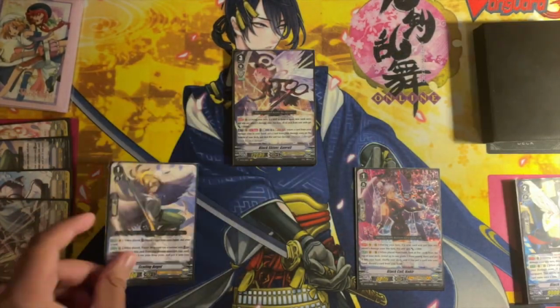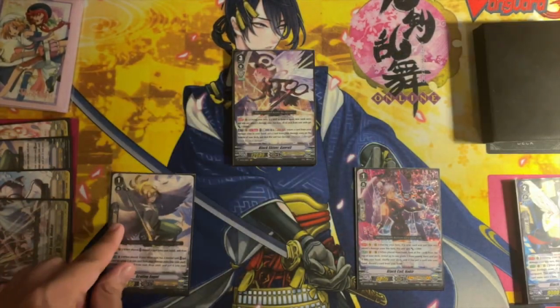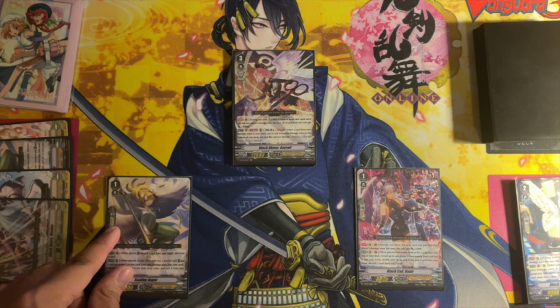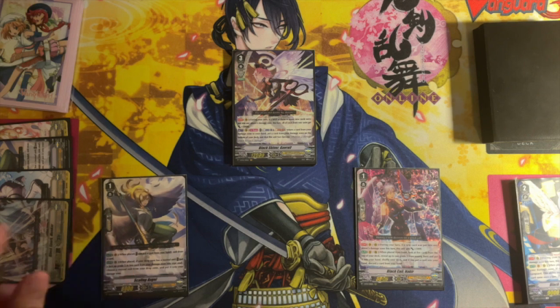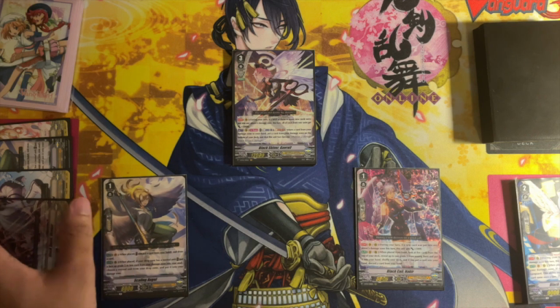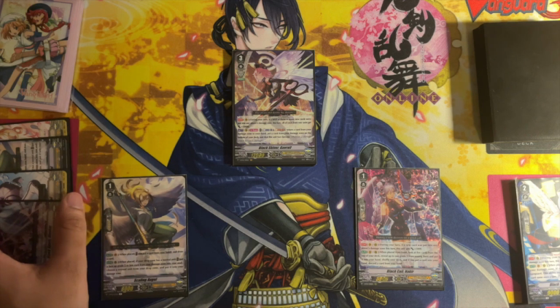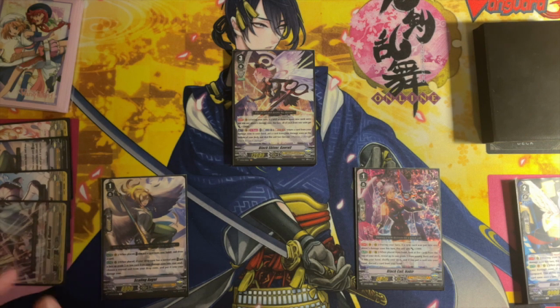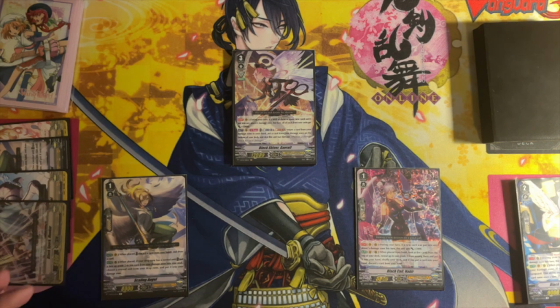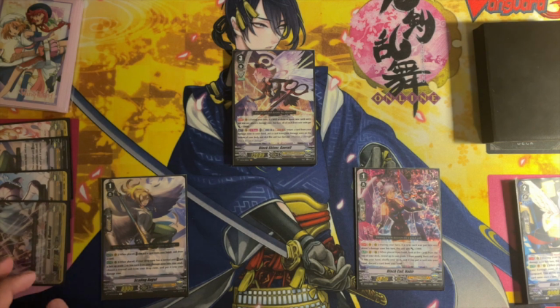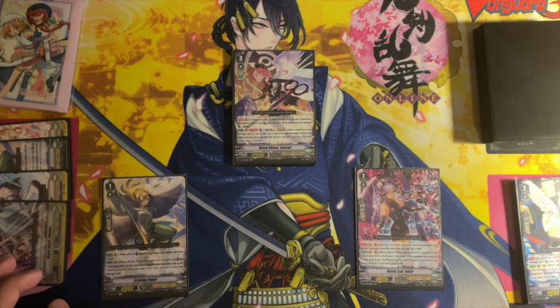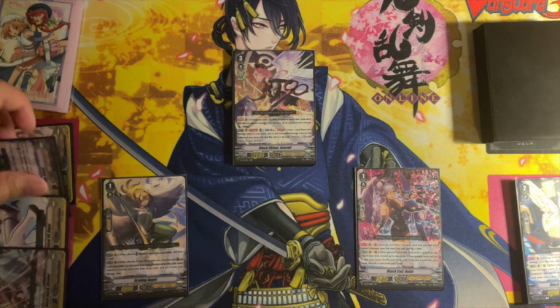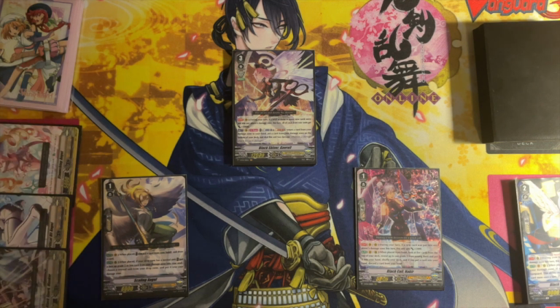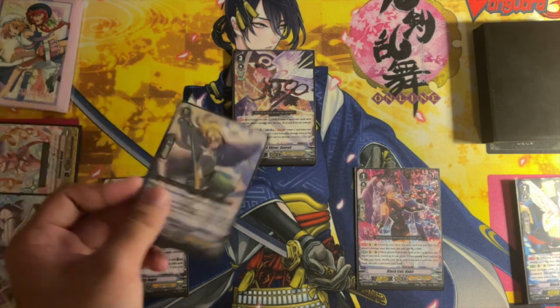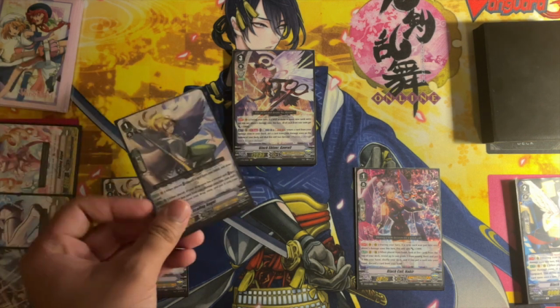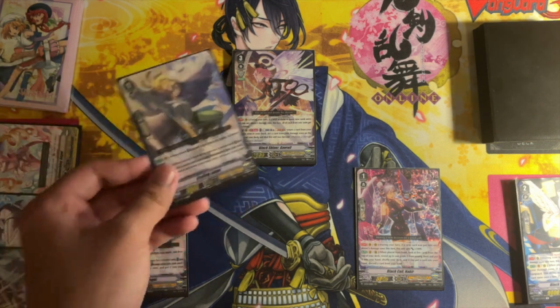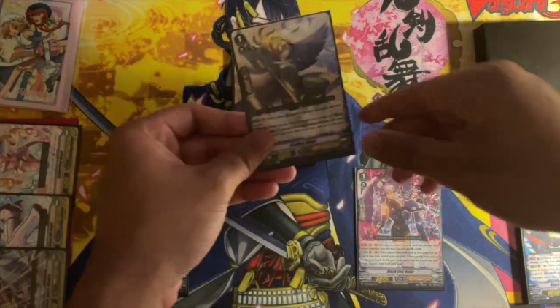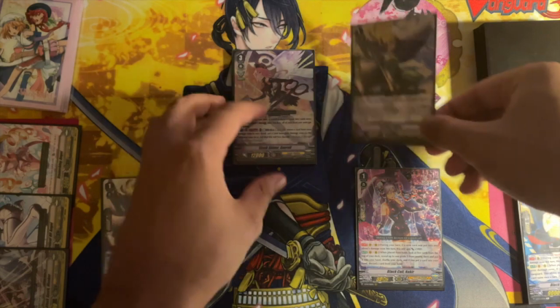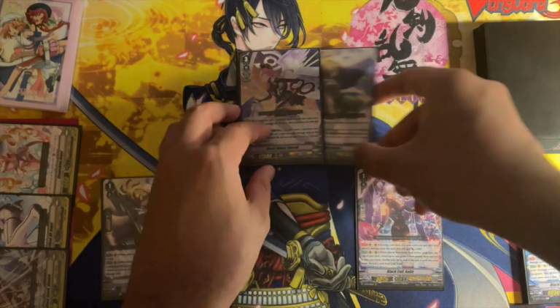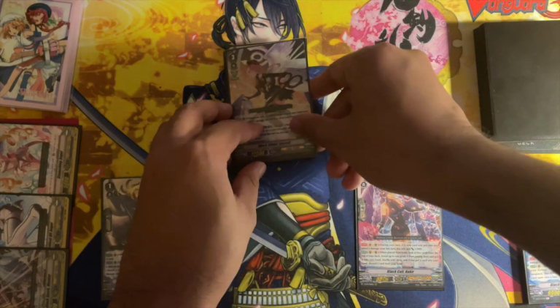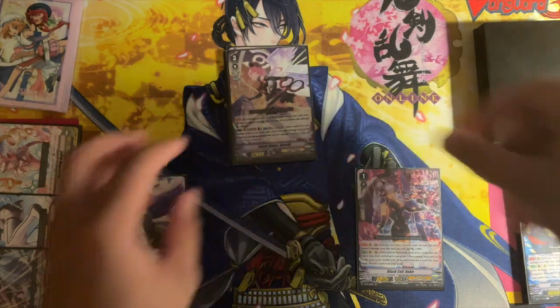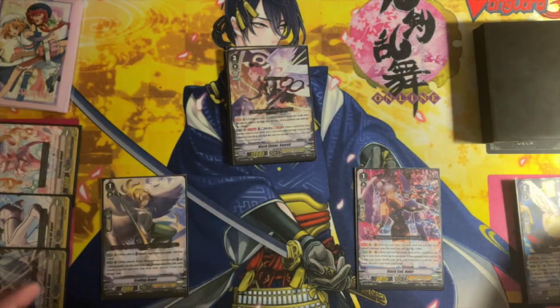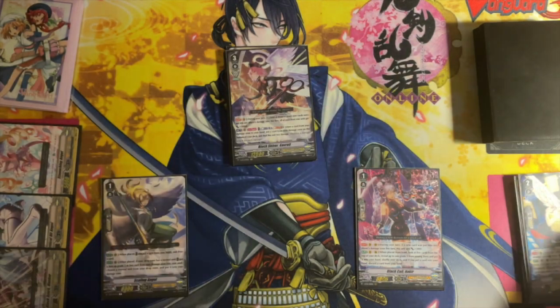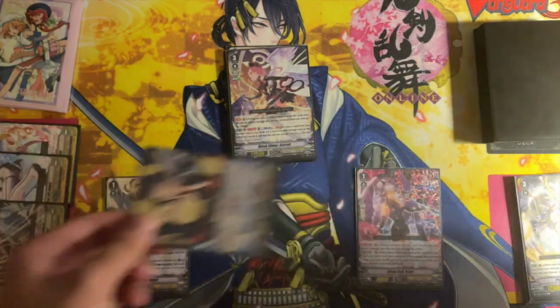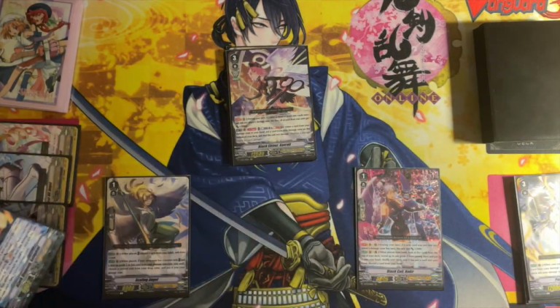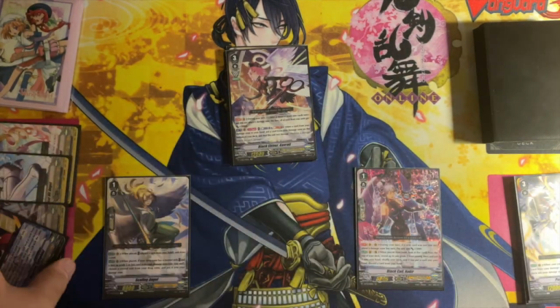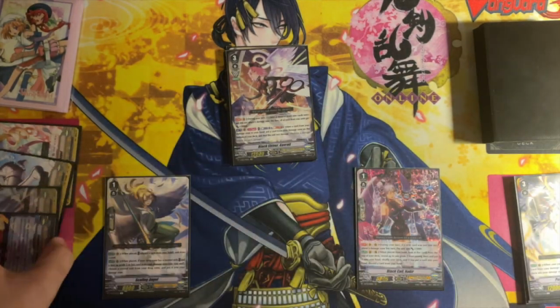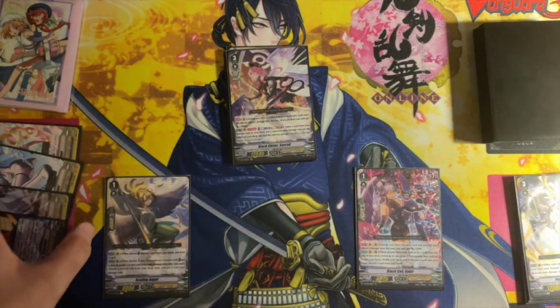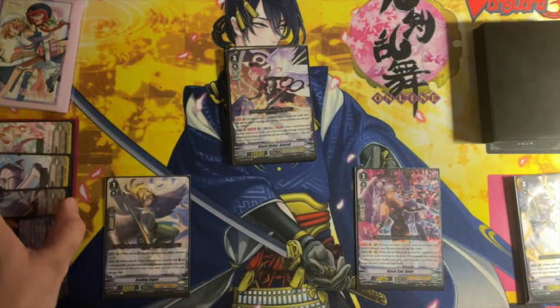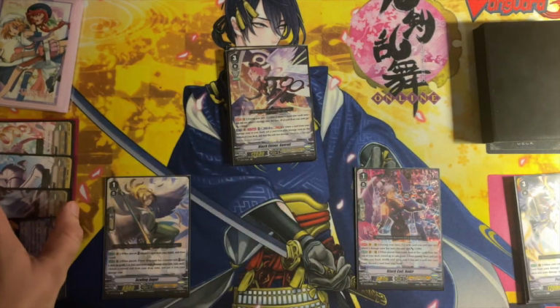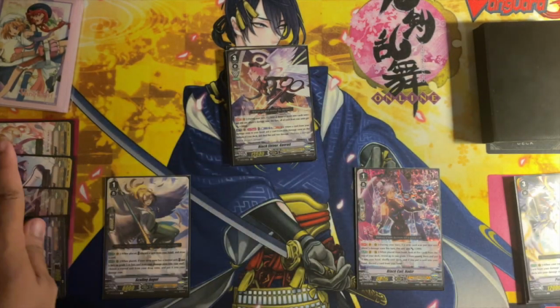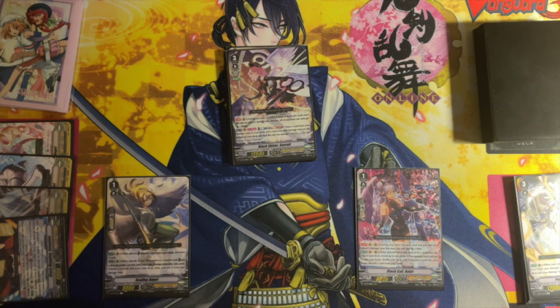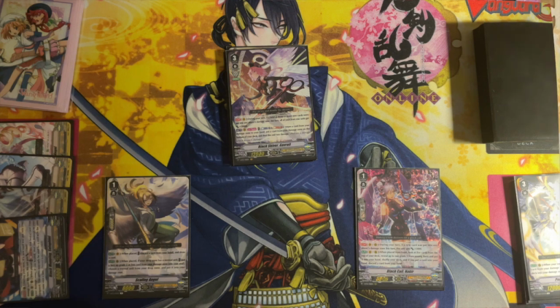Scaling Angel when placed on rear, if your drop zone has a normal unit, you can put a face-up grade 2 or less card from your damage zone into soul, then put a normal unit from your drop into the damage zone, allowing us to kind of reset our second hand.